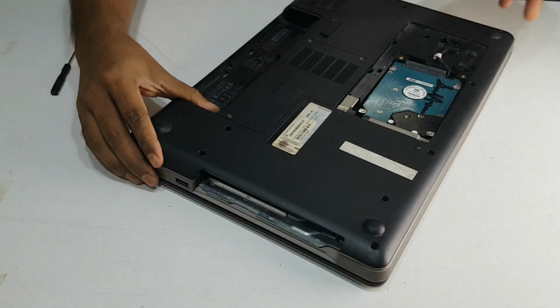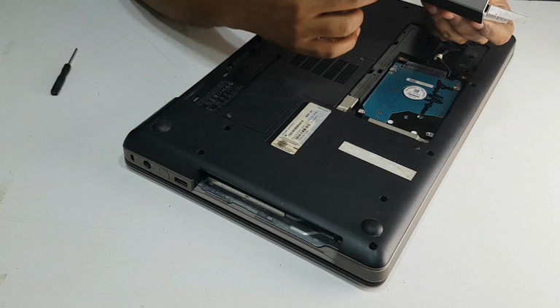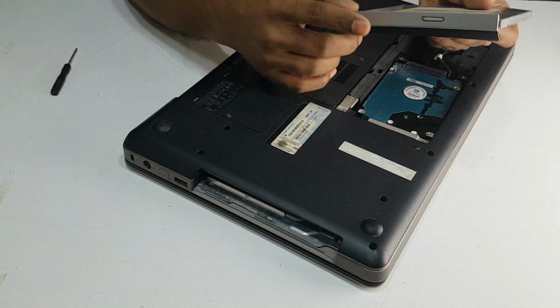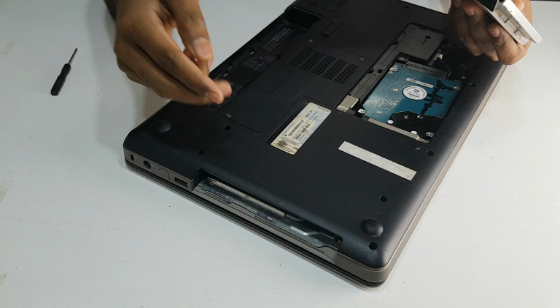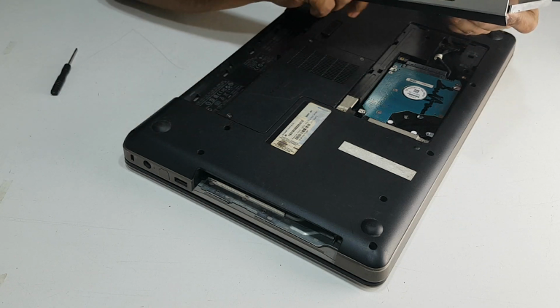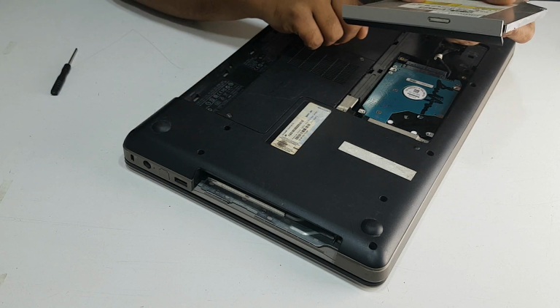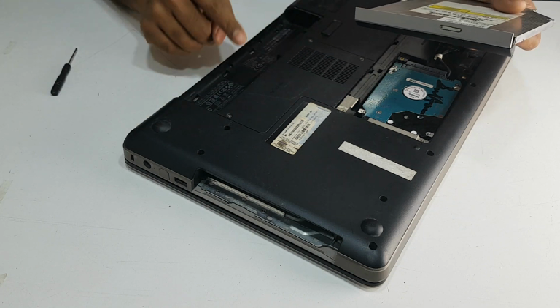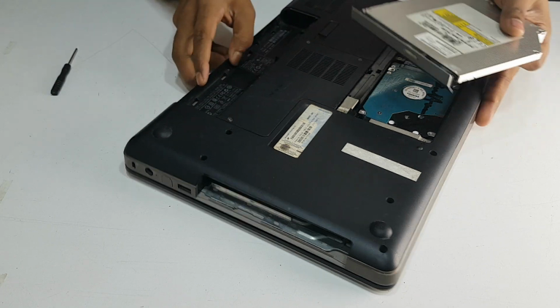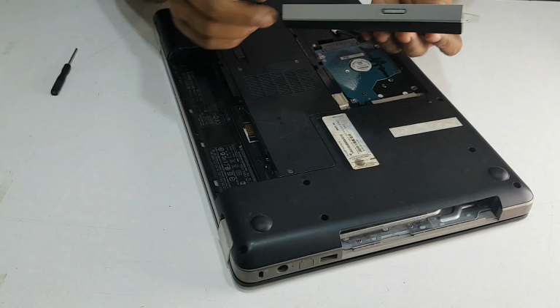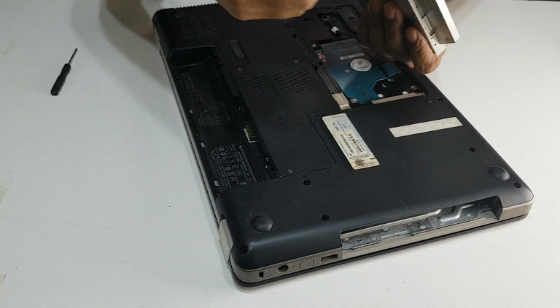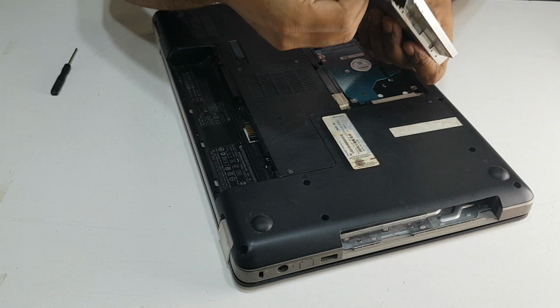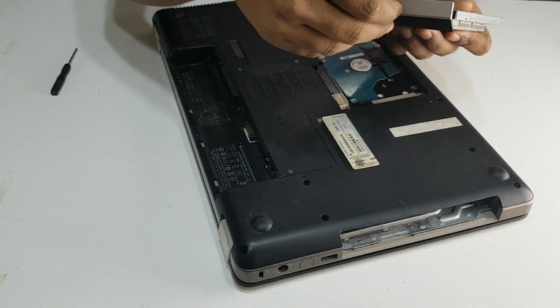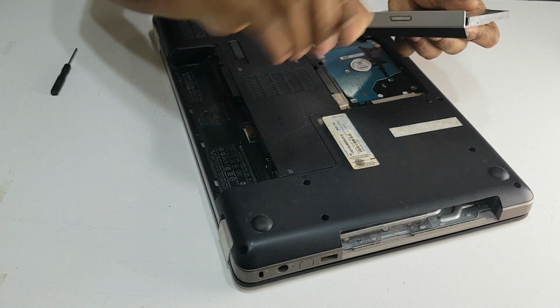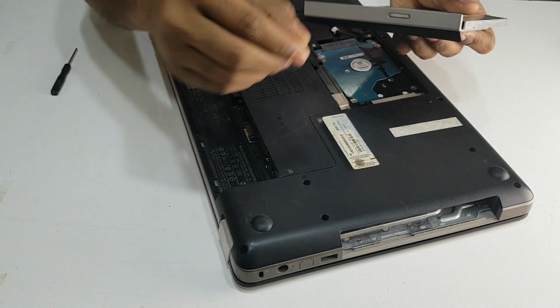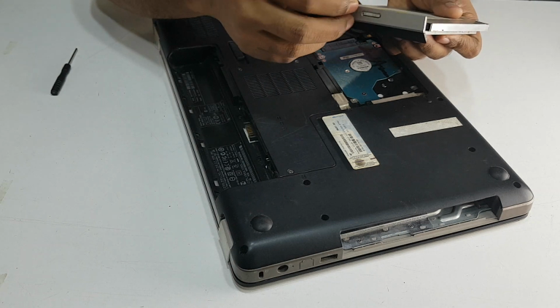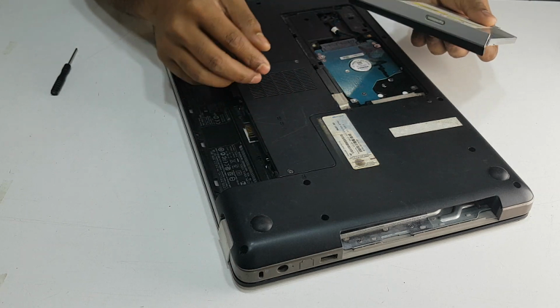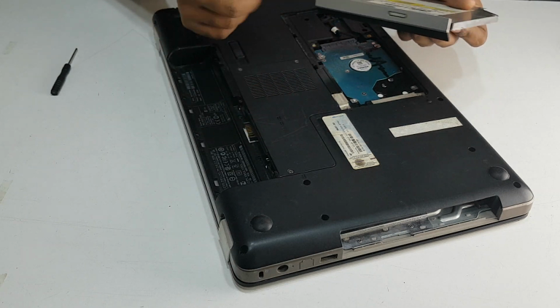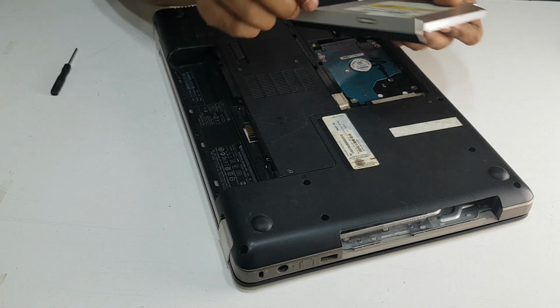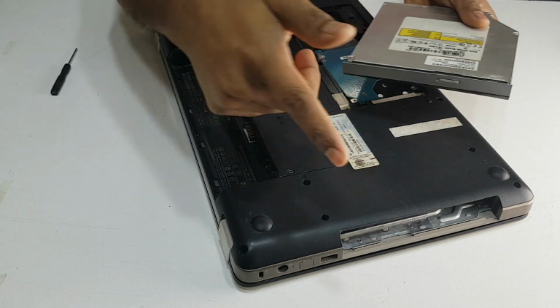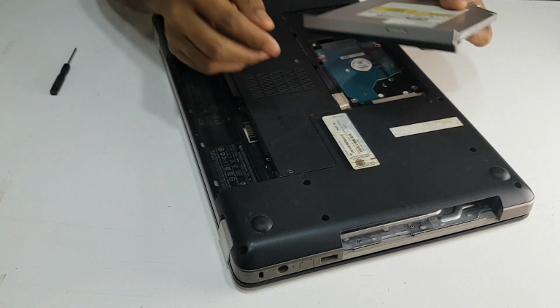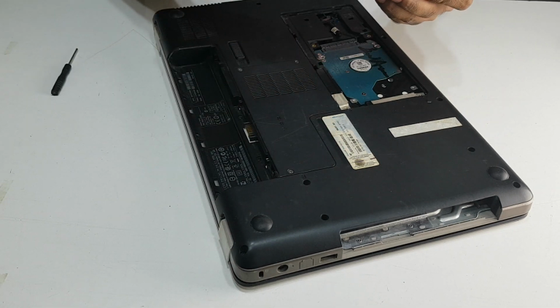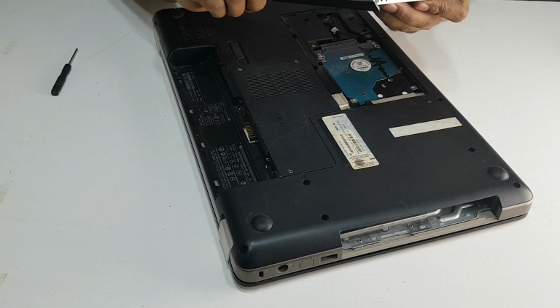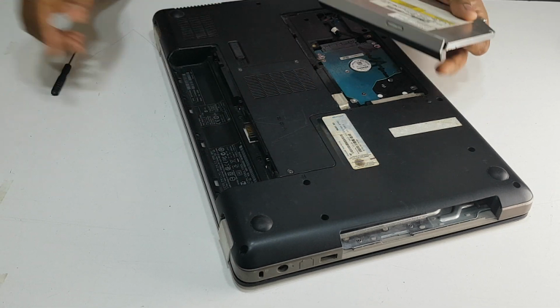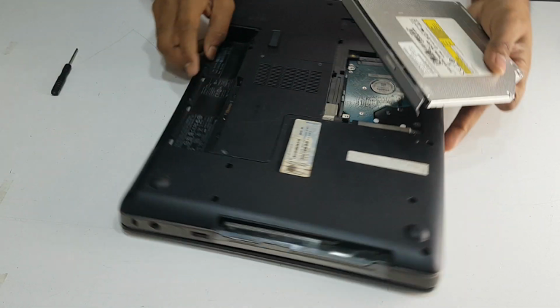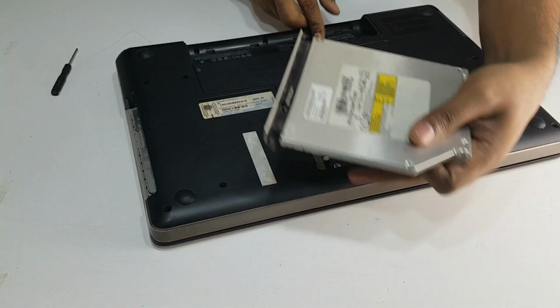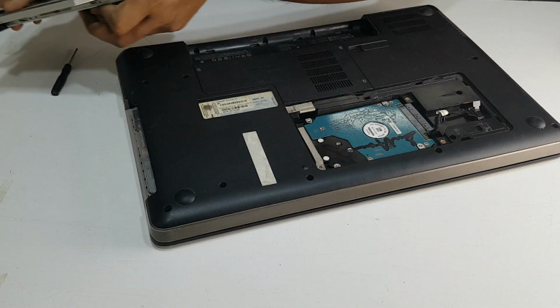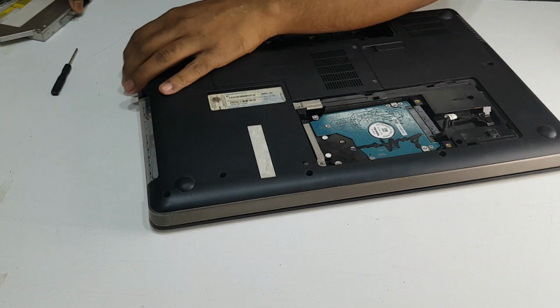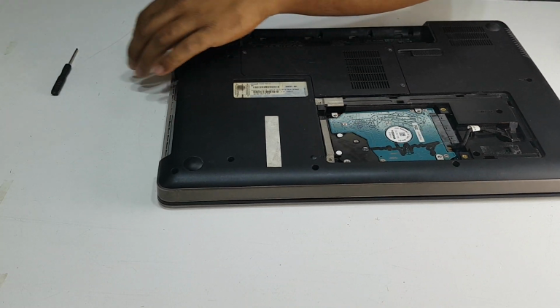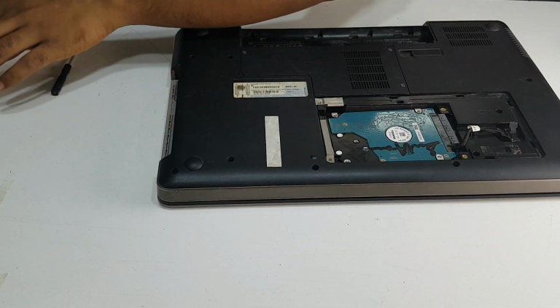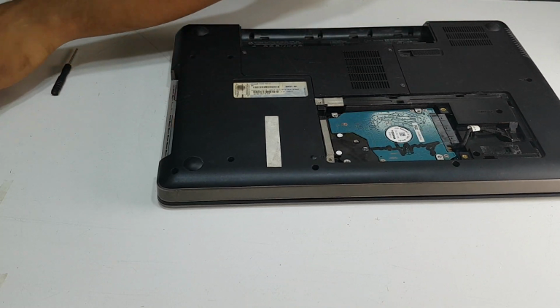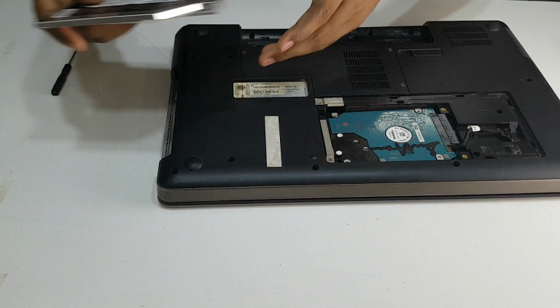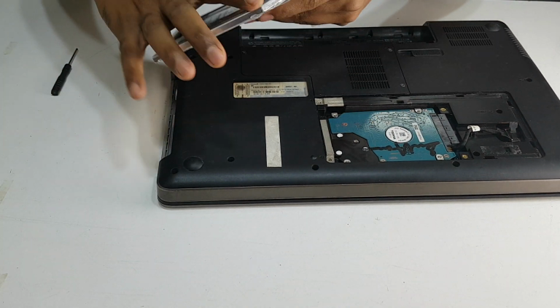When you open it, you can press it to open it. Then you can open it.